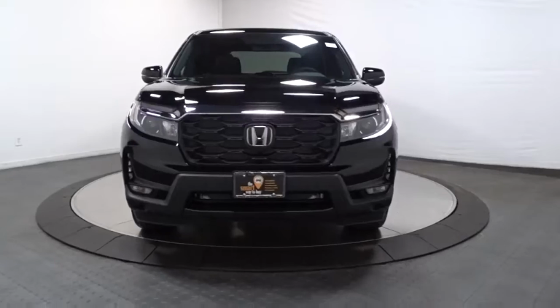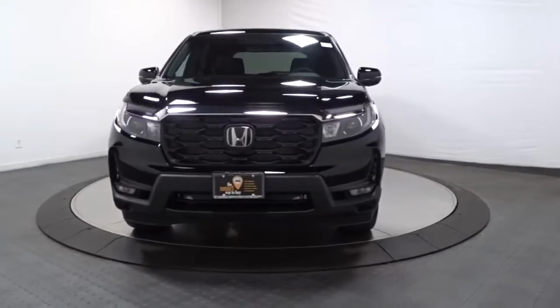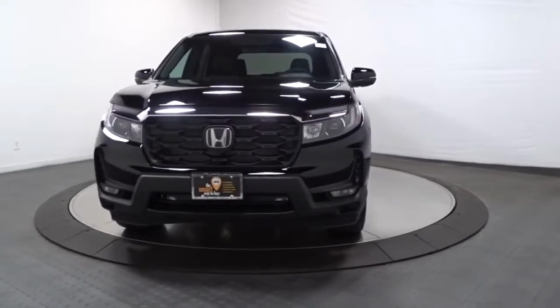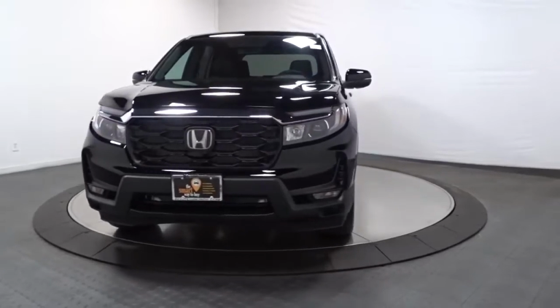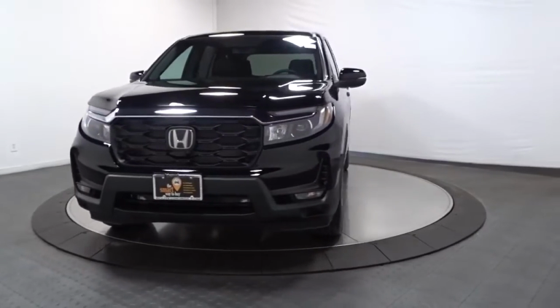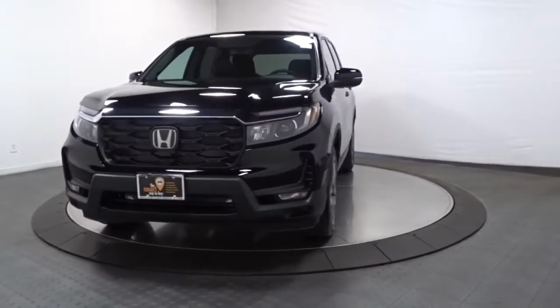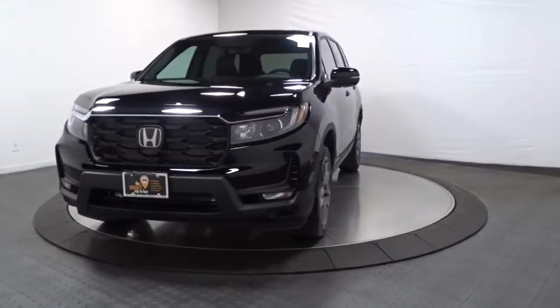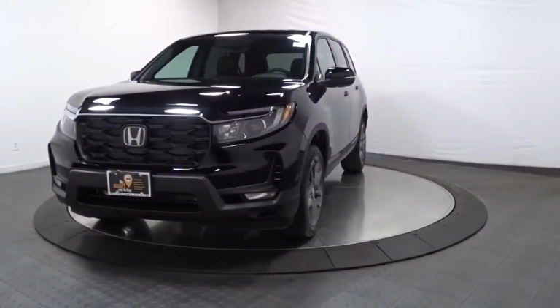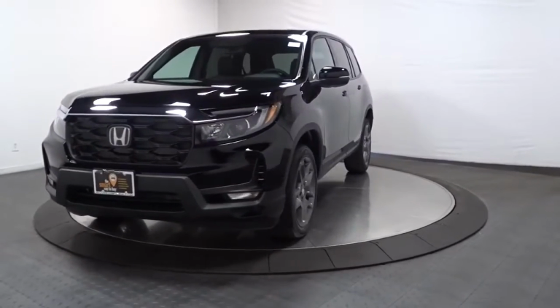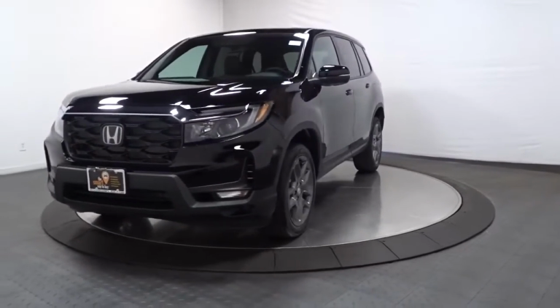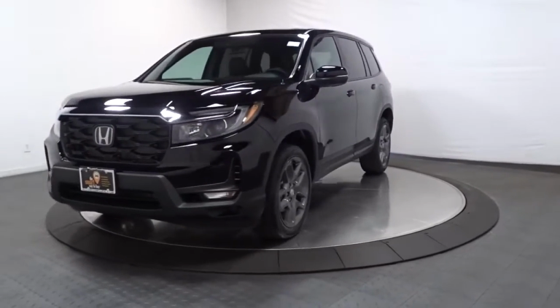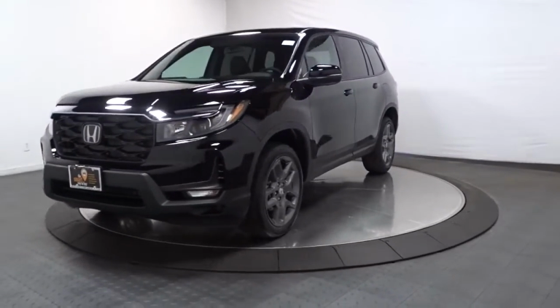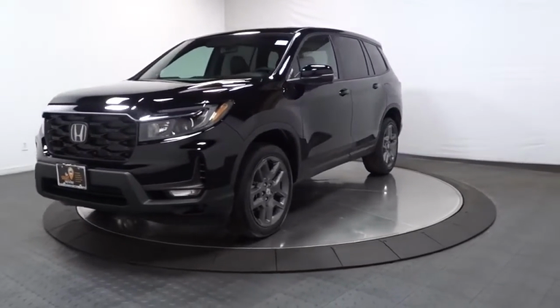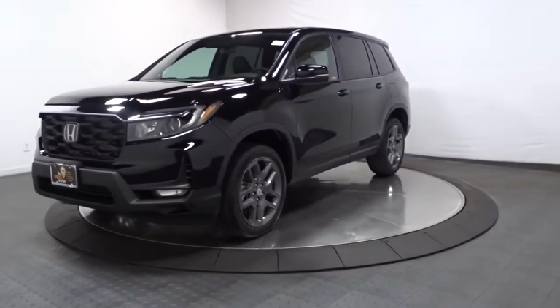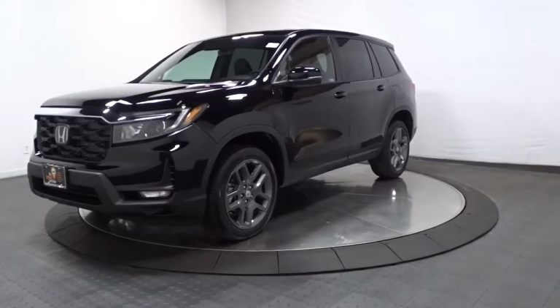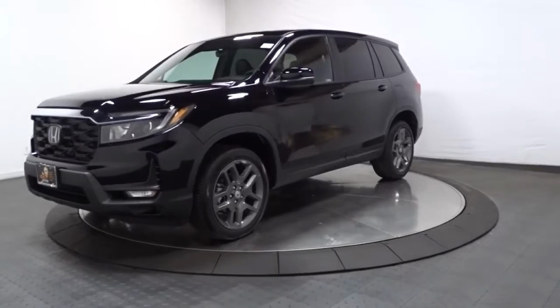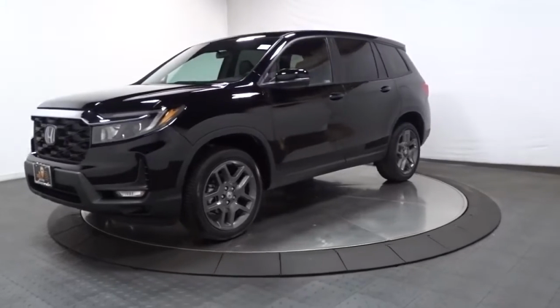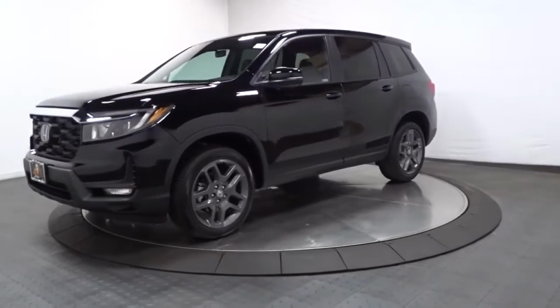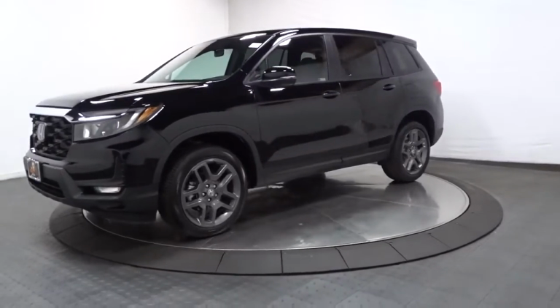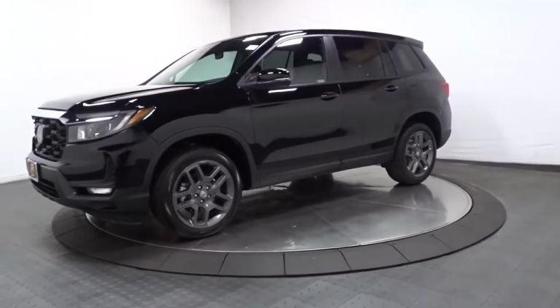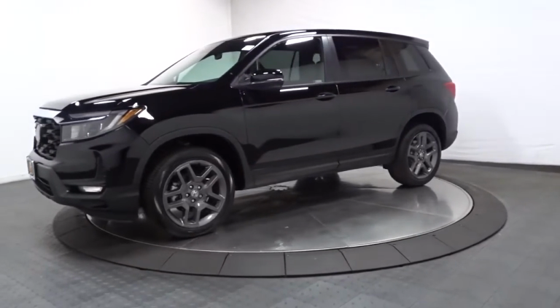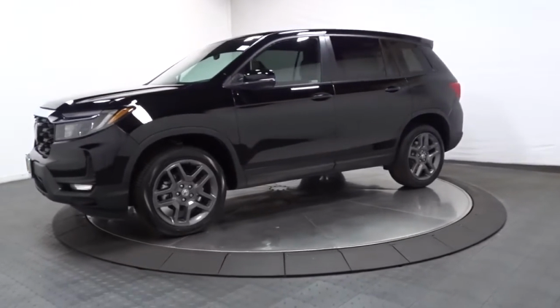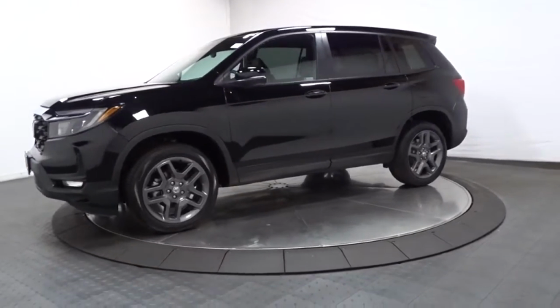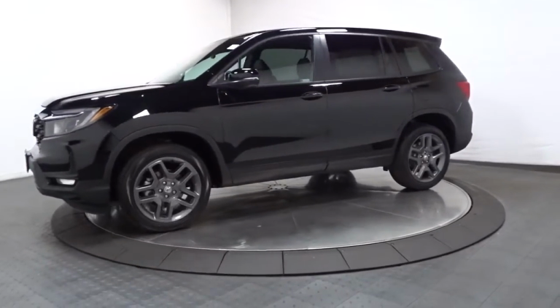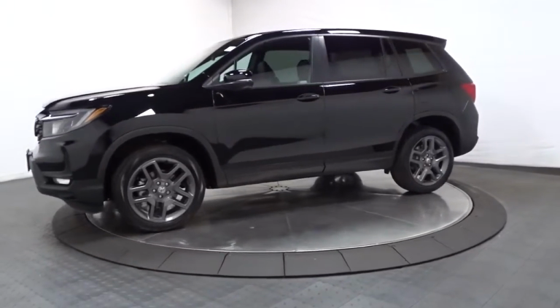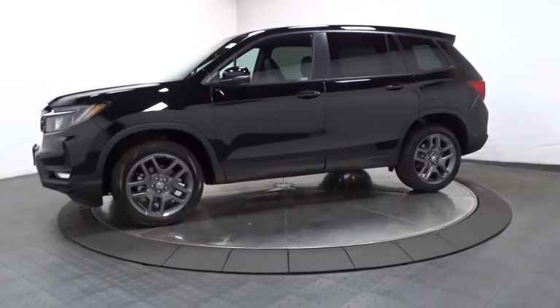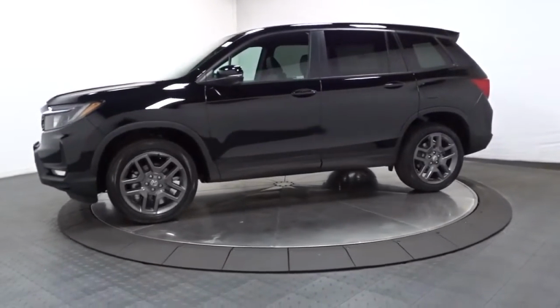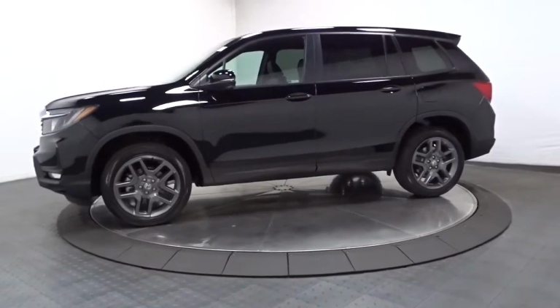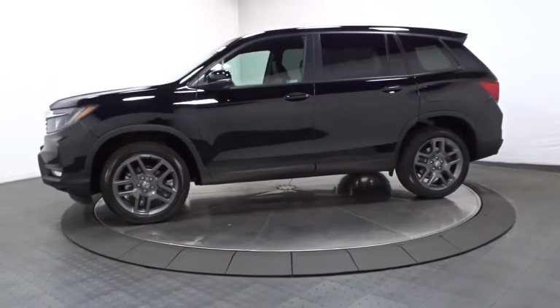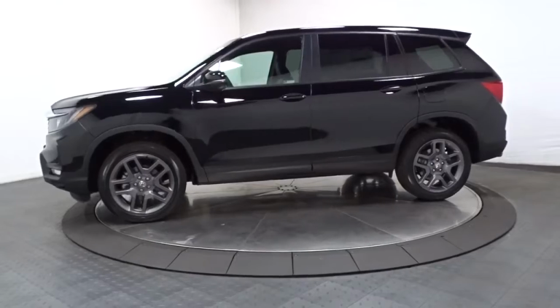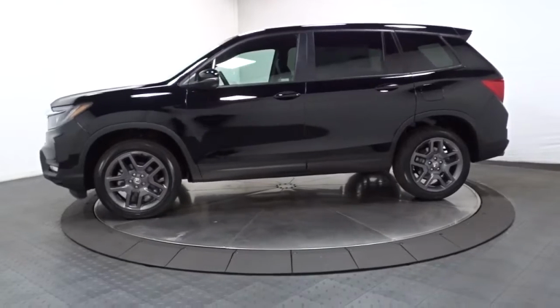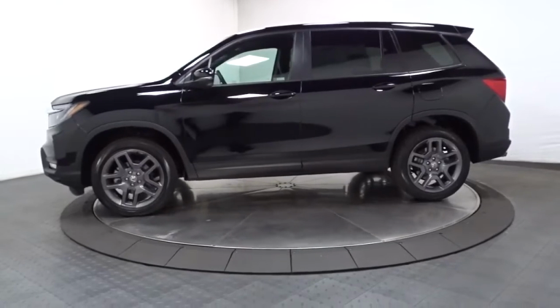You will be amazed by this 2022 Honda Passport. Presenting the Honda Passport, the mid-sized crossover with all the features you need to make your outdoor adventures fun and comfortable.